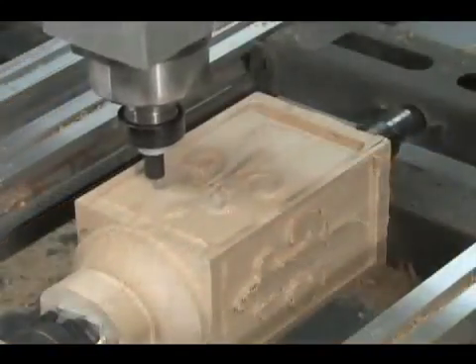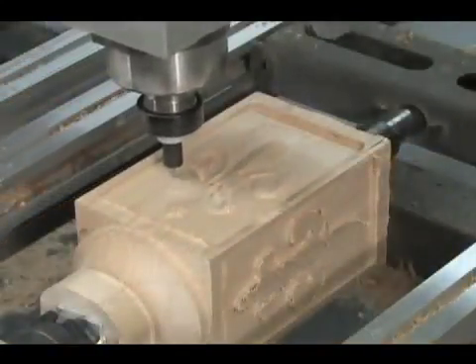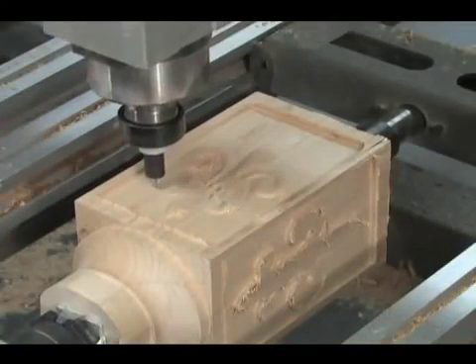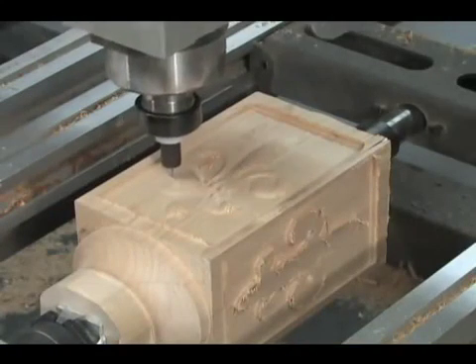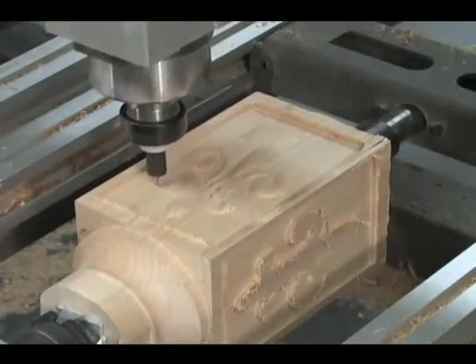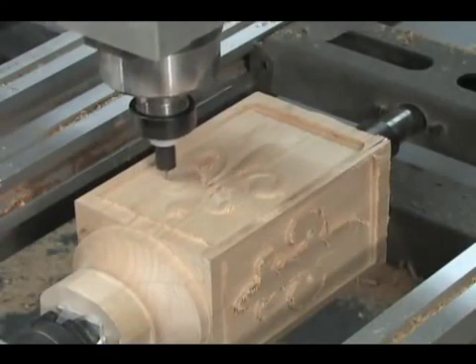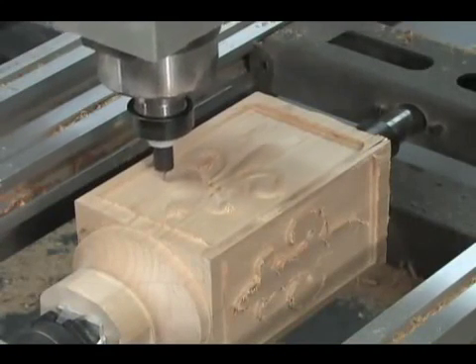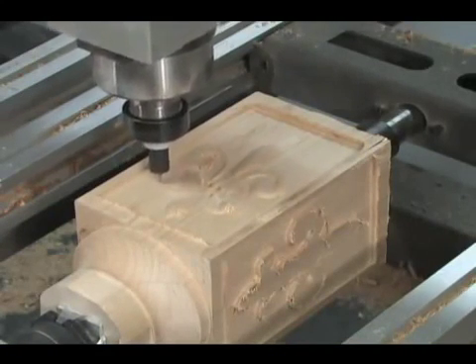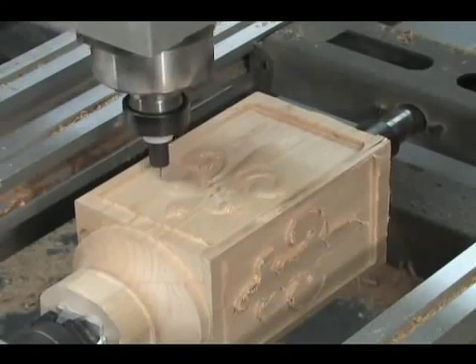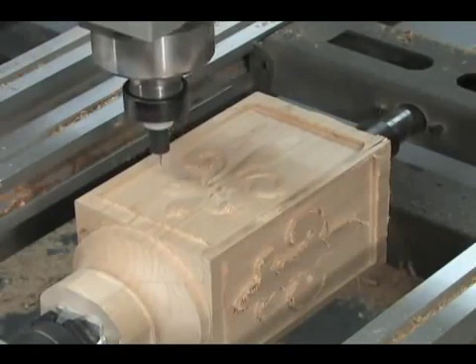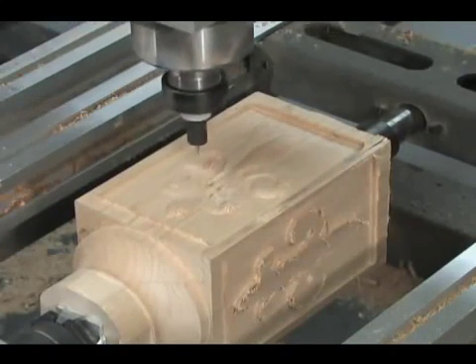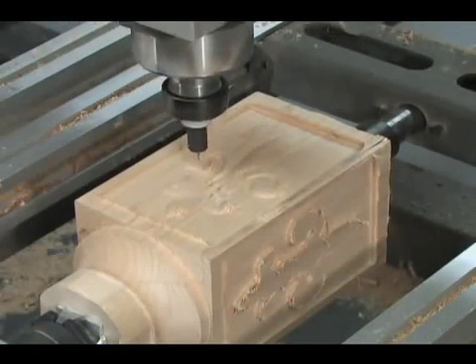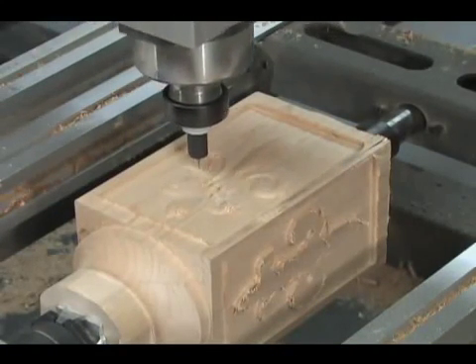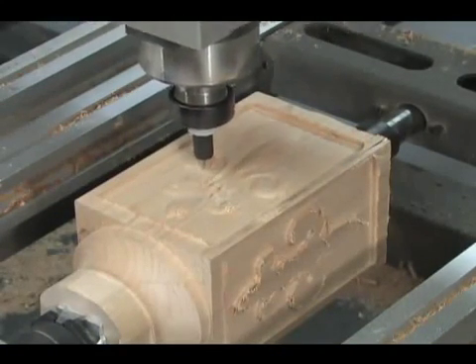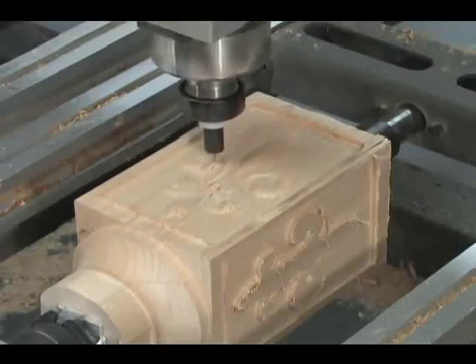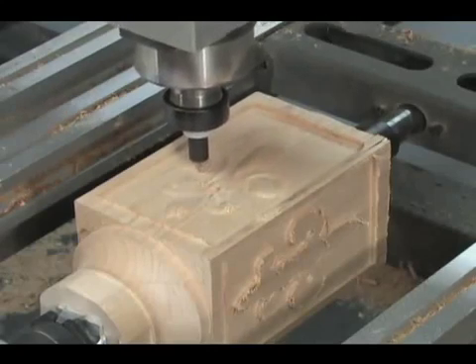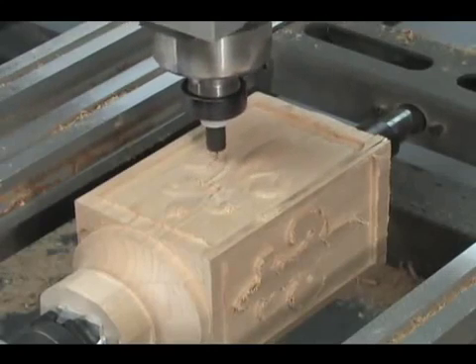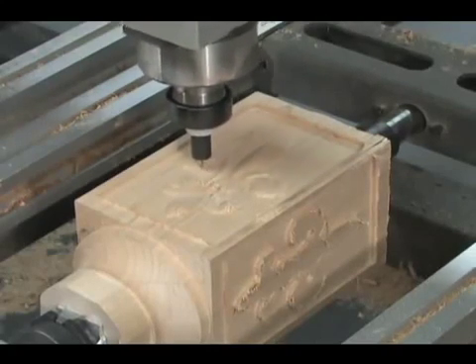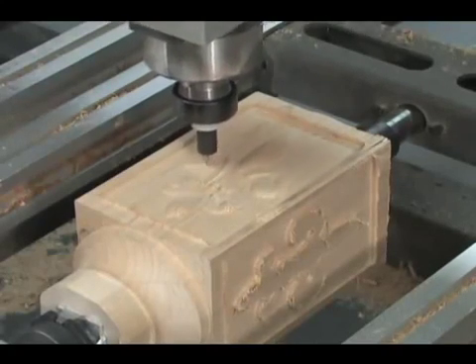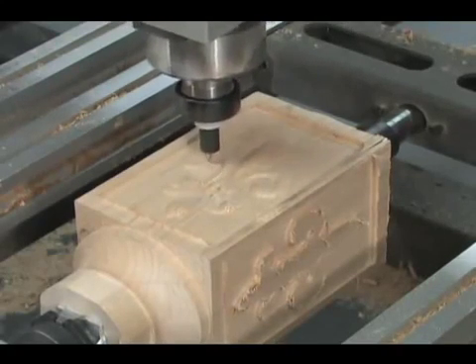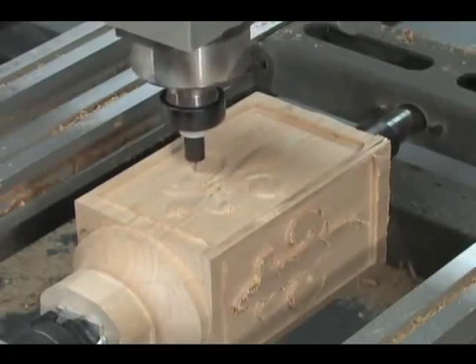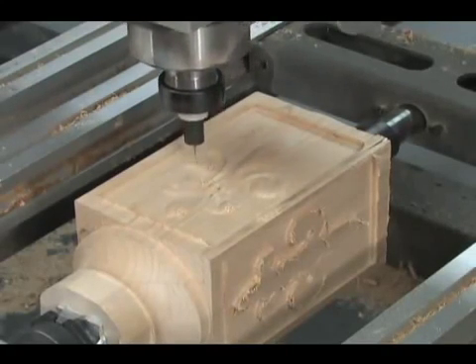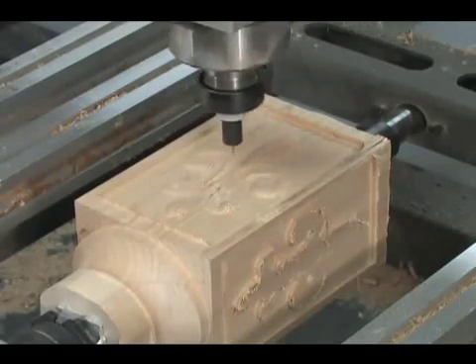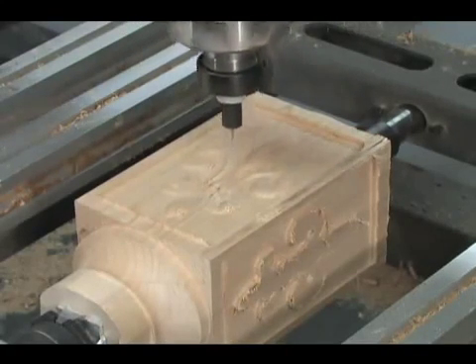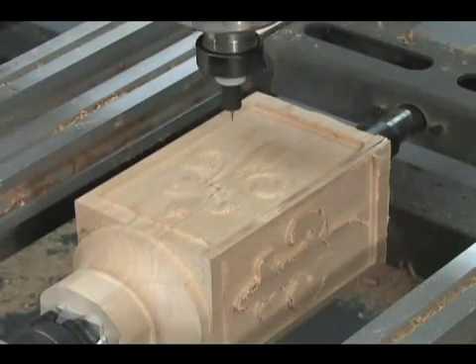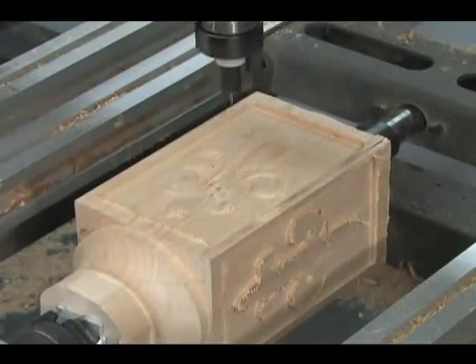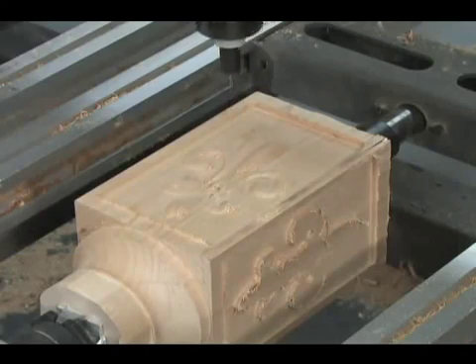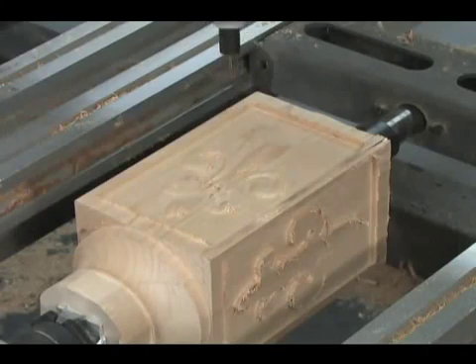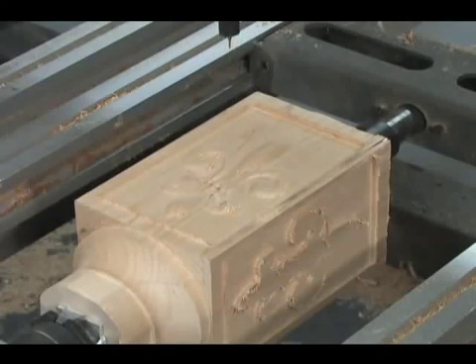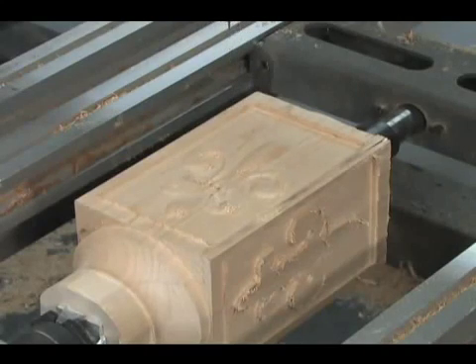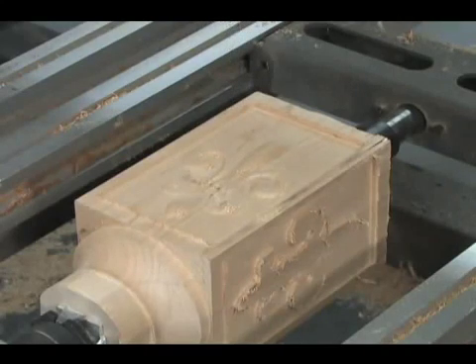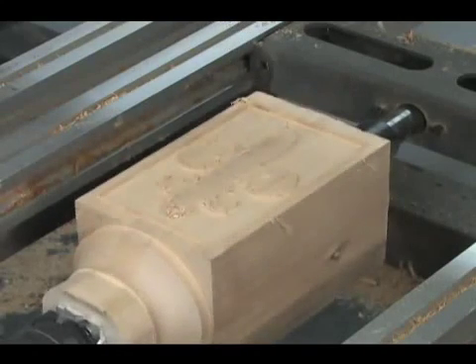If your Legacy CNC has the optional Auto Tool Change, then you can simply load the part, press Cycle Start, and walk away. When you come back, the part will be finished and waiting for you. It makes the ultimate employee.